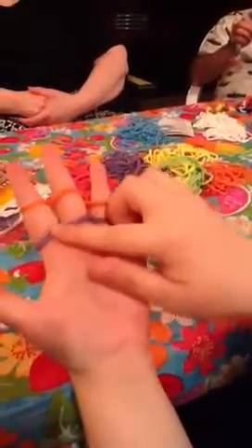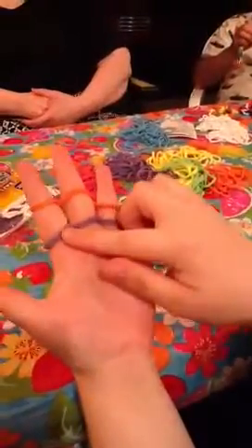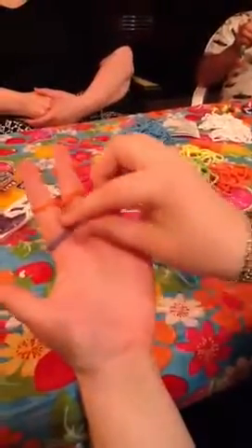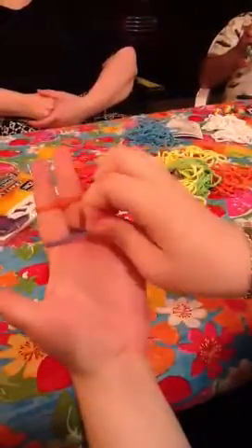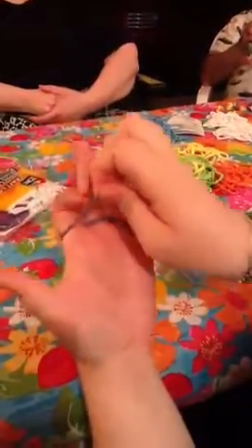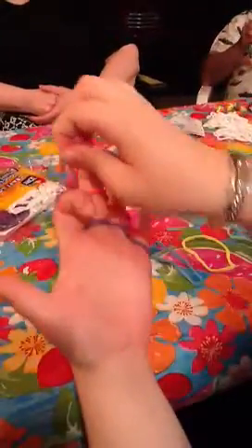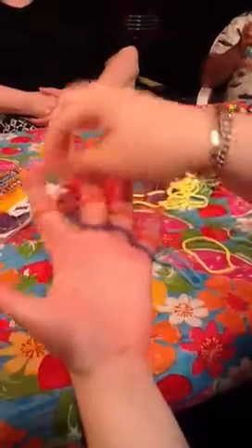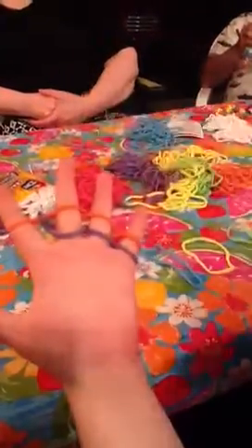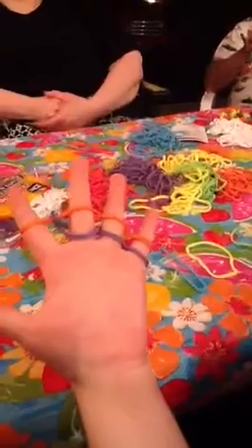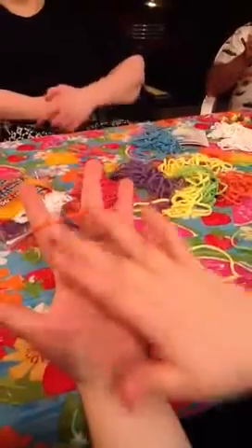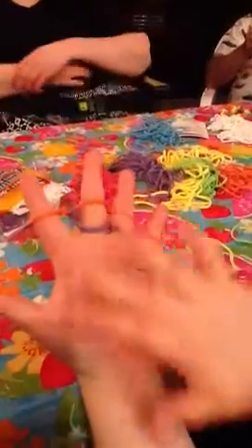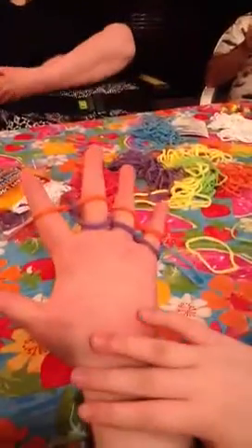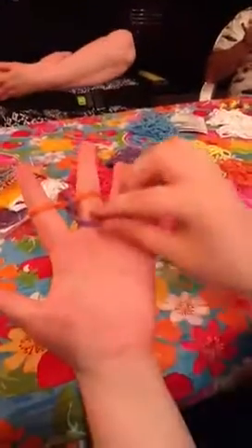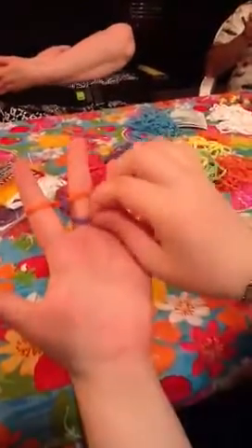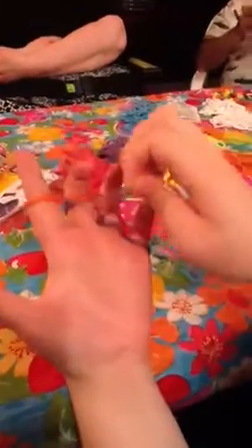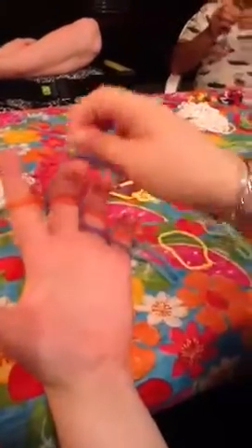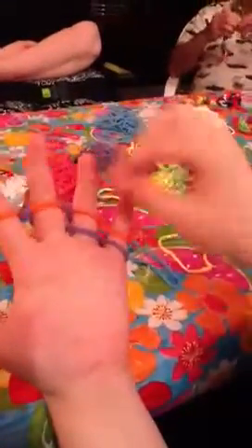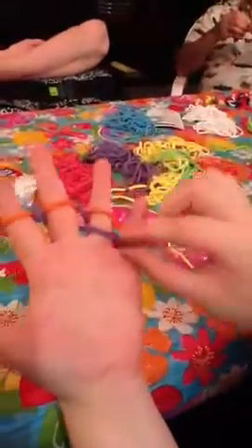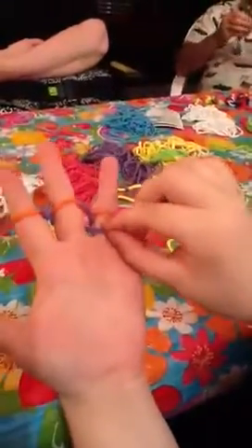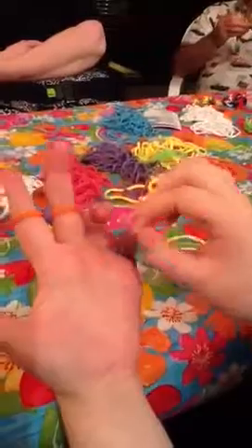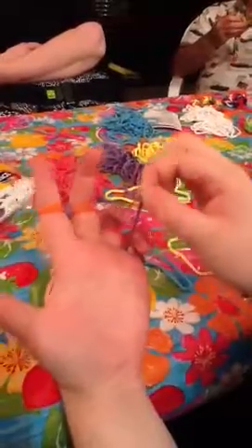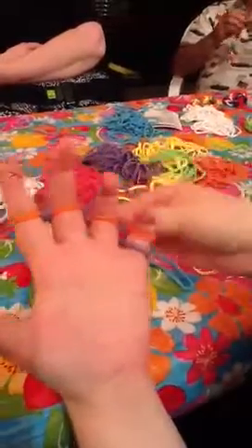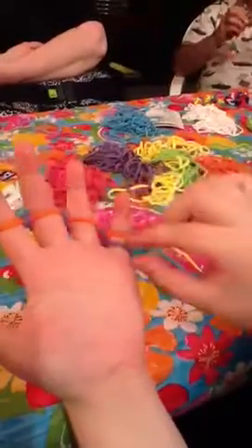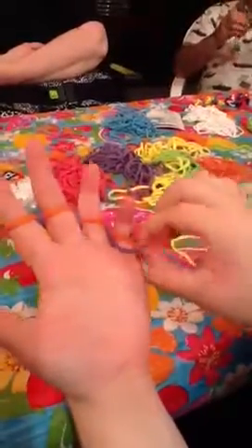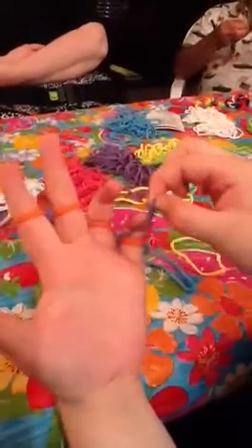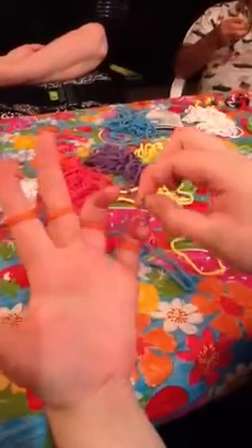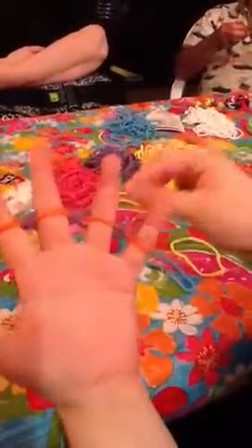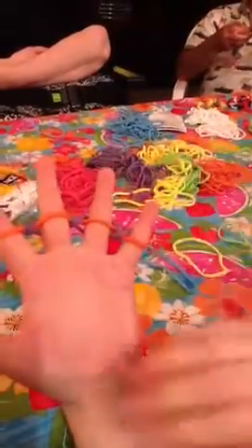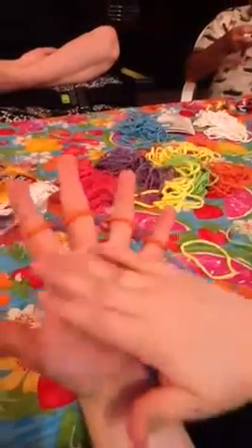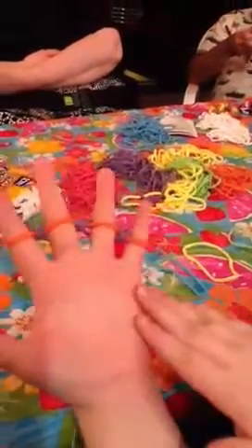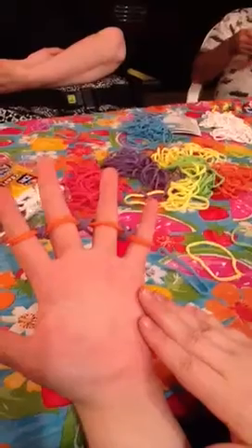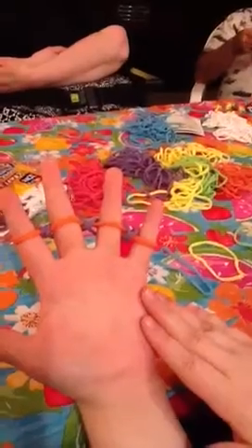Take the bottom loop, purple, and bring it up over your finger, taking it off of your finger. Do the same with the rest of the three fingers — take it up over each finger — and that way you're left only with orange on there.